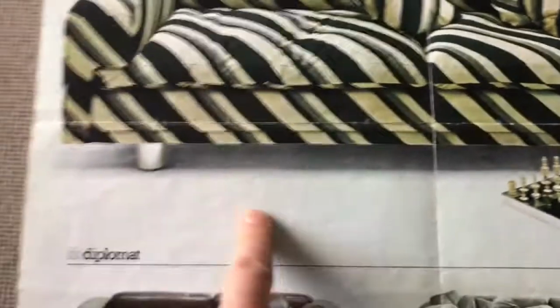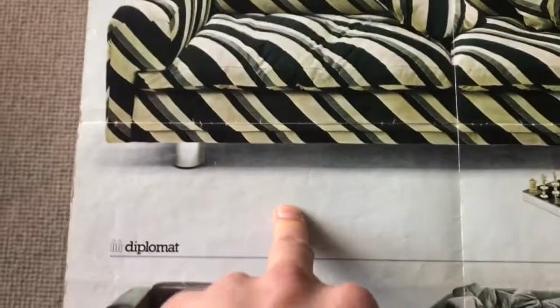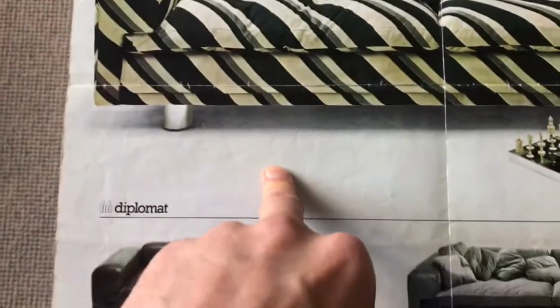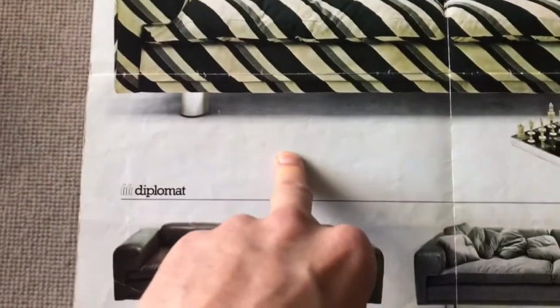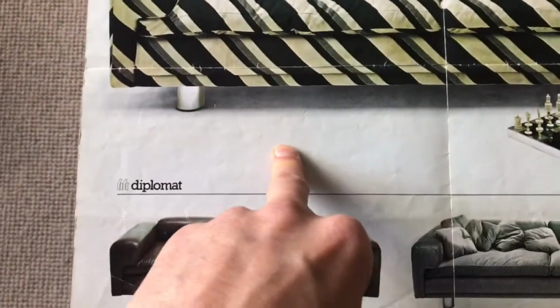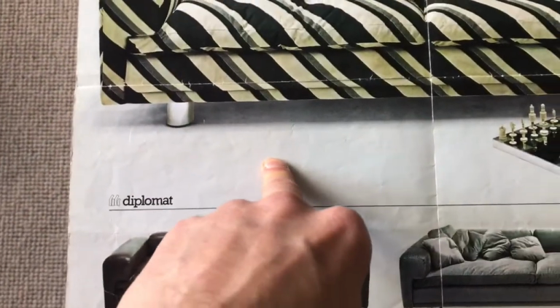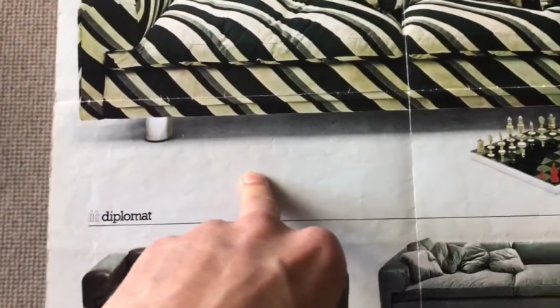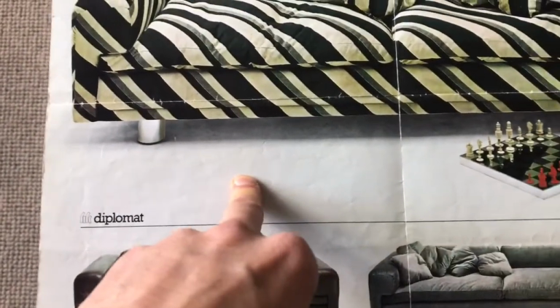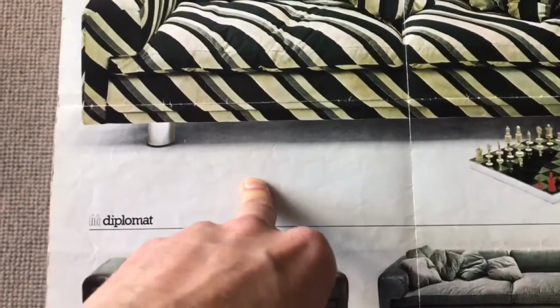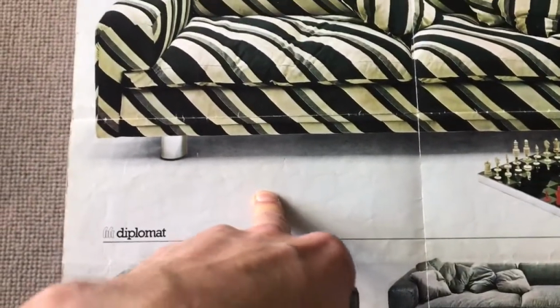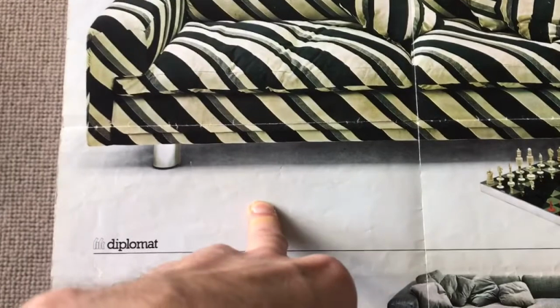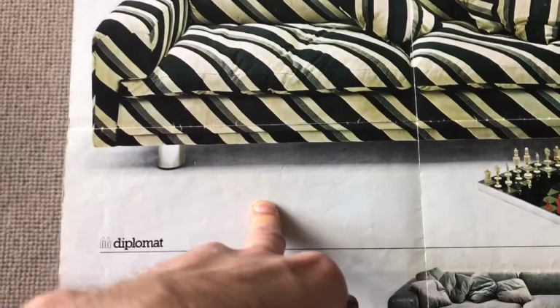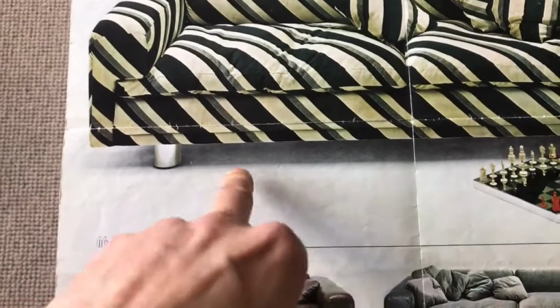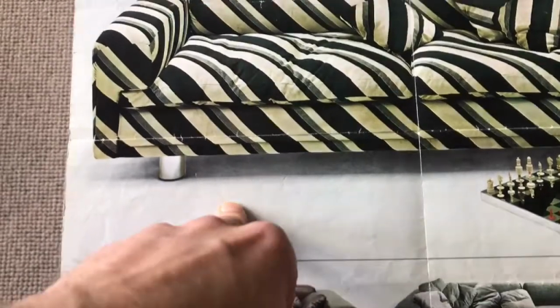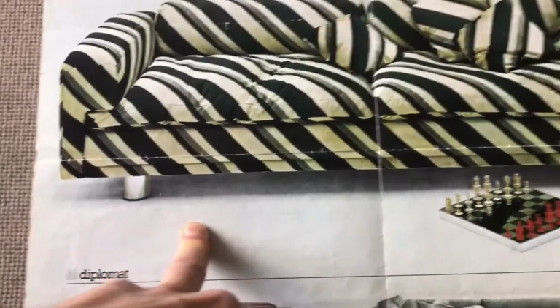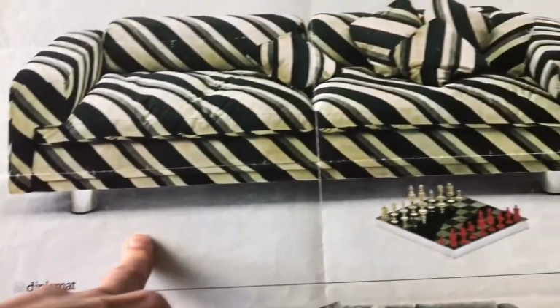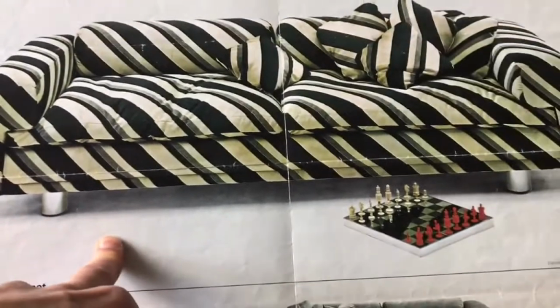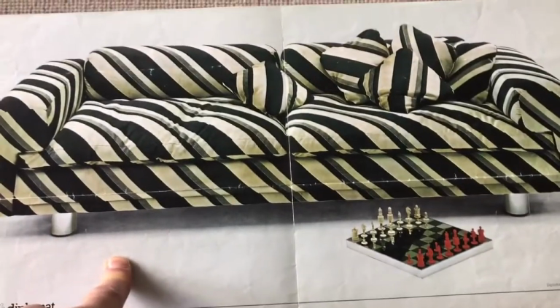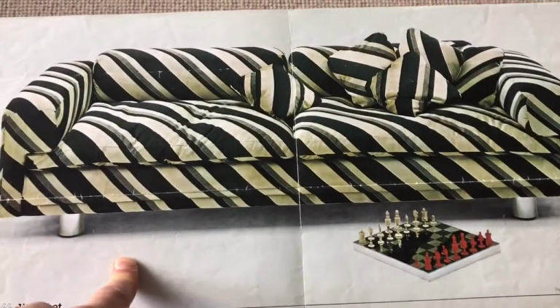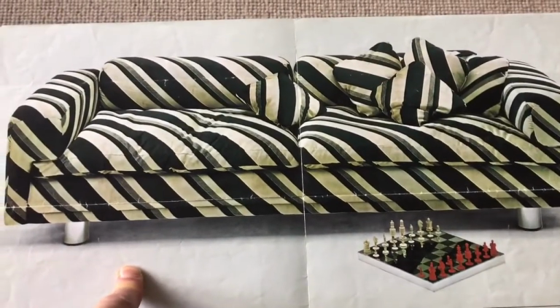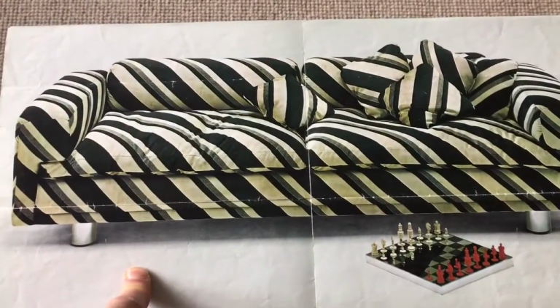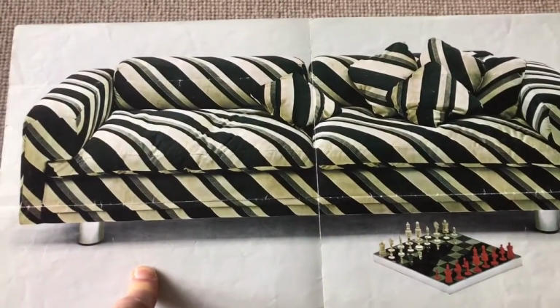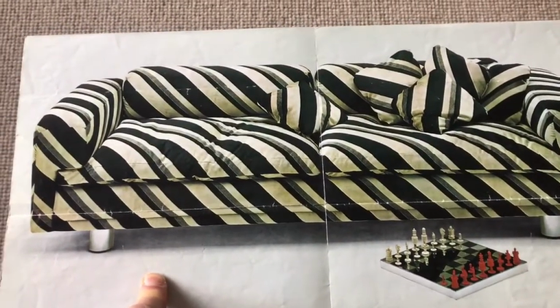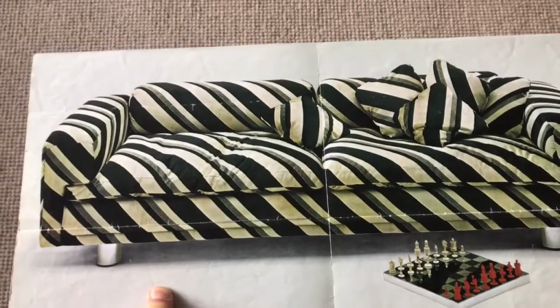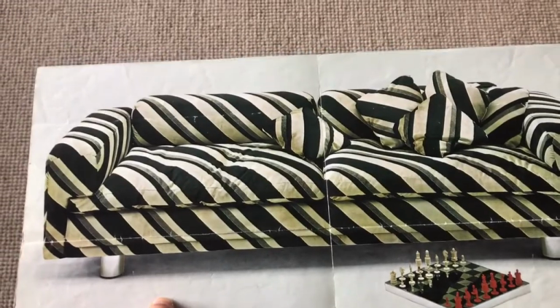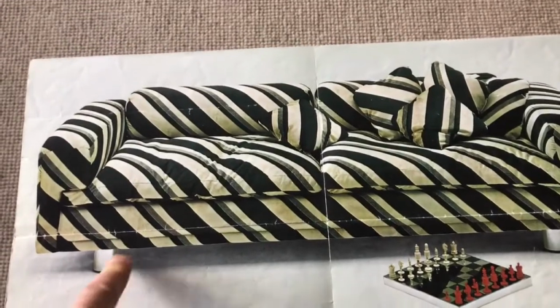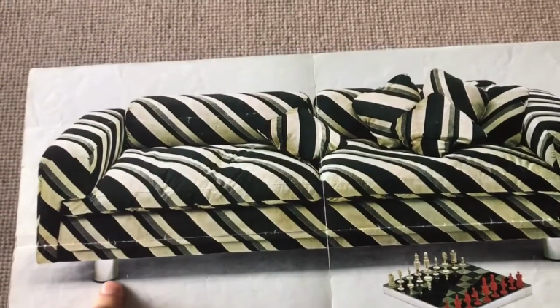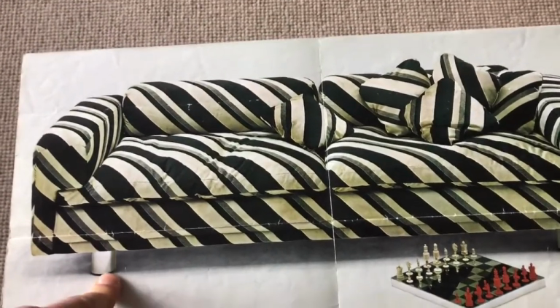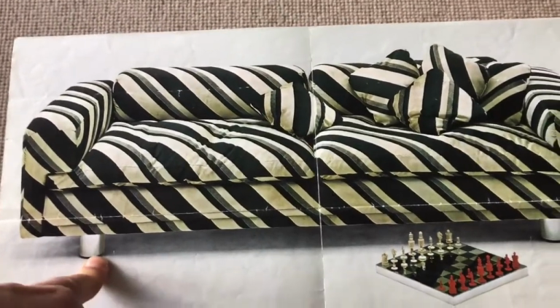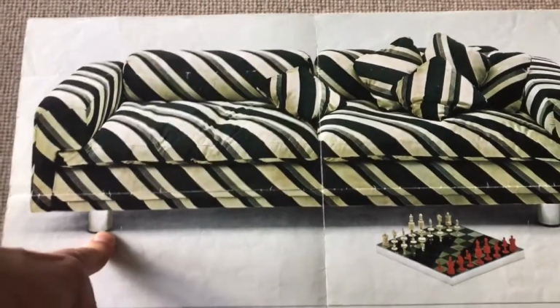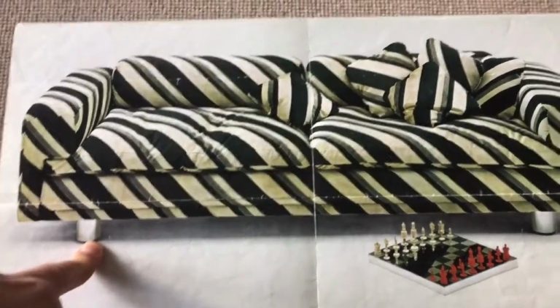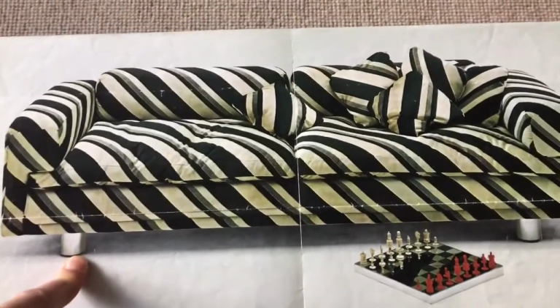This brochure is from 1974, so it was in production for approximately four years to this point. I don't know what the last year of production was — I think it was possibly 1976 to 1977, but I'm not entirely sure.